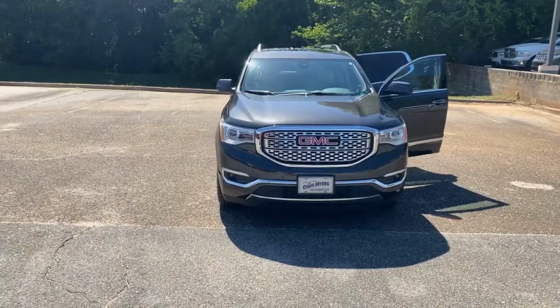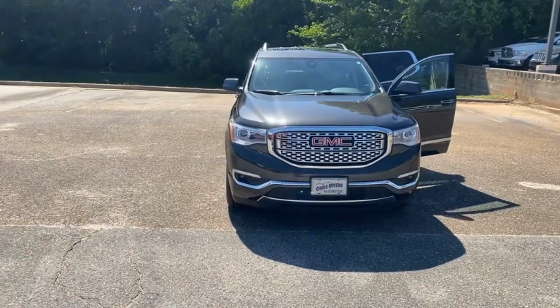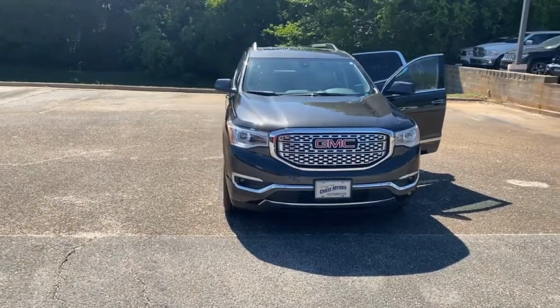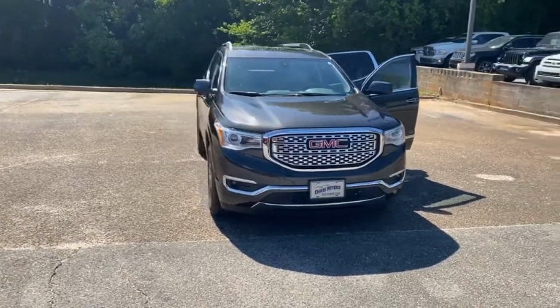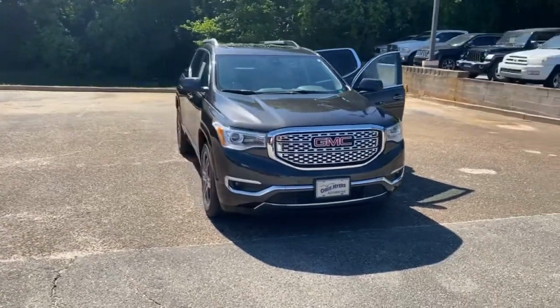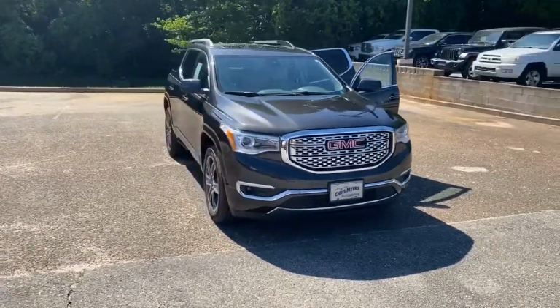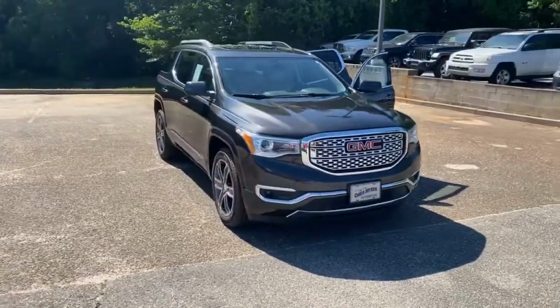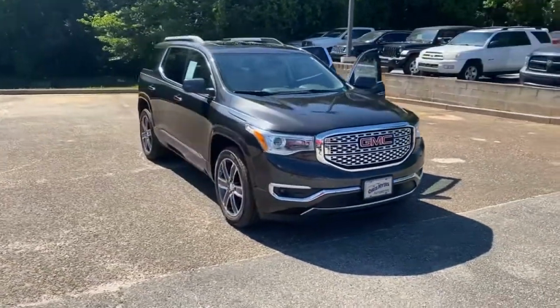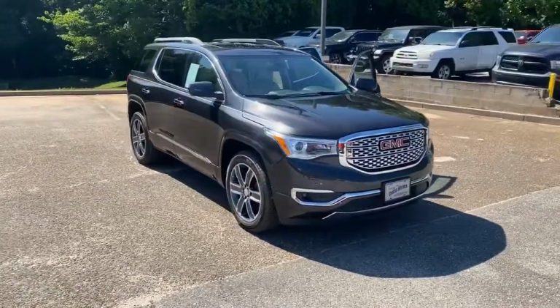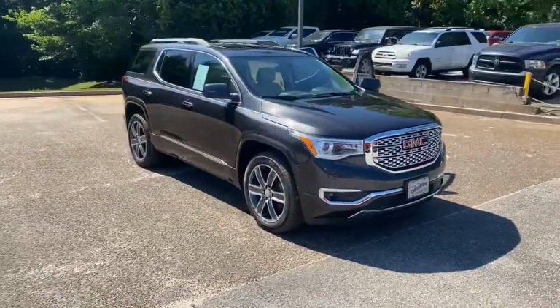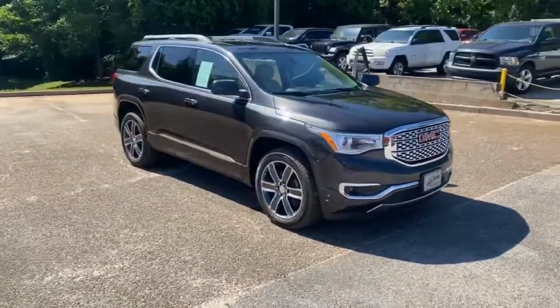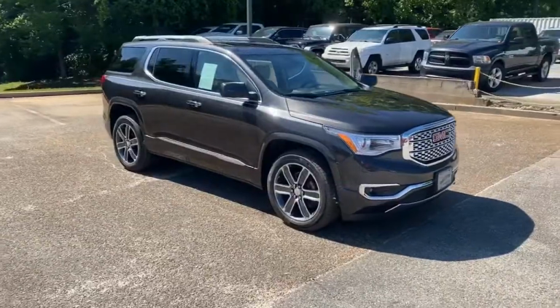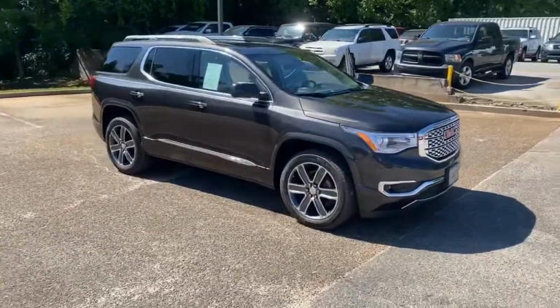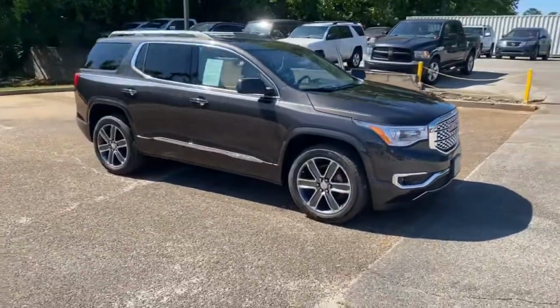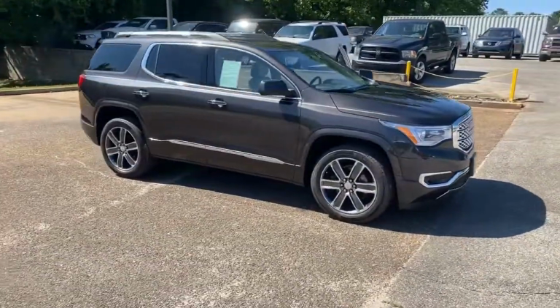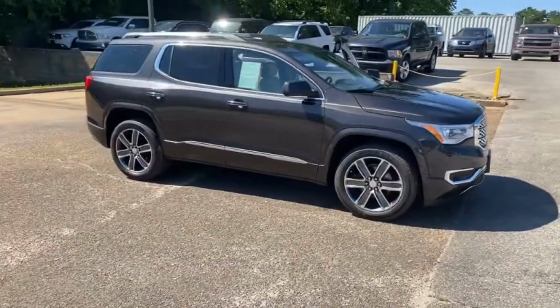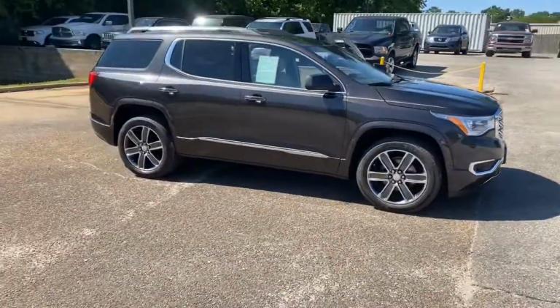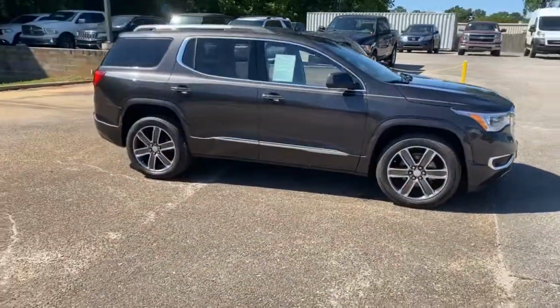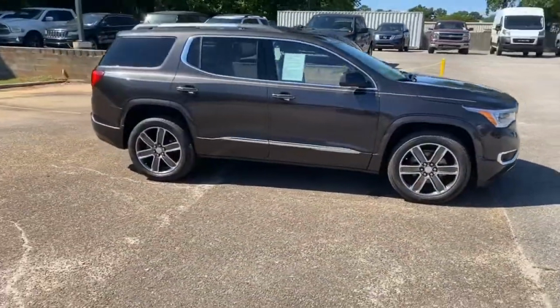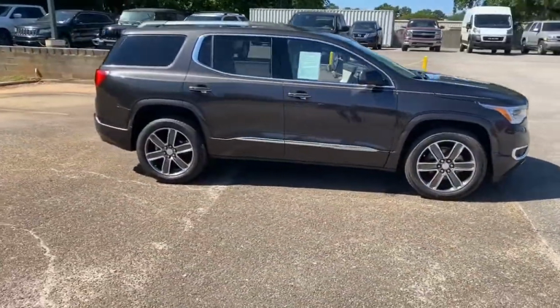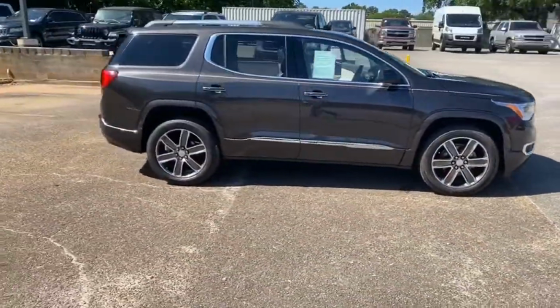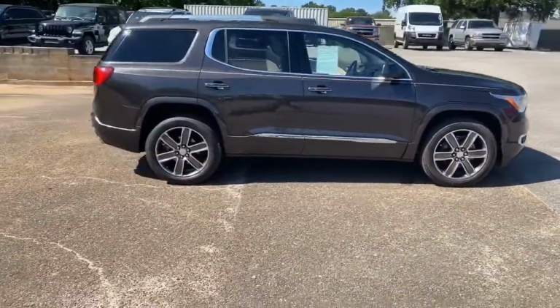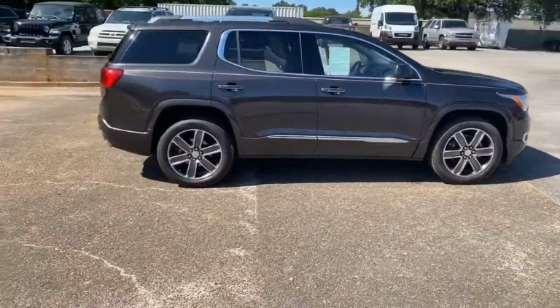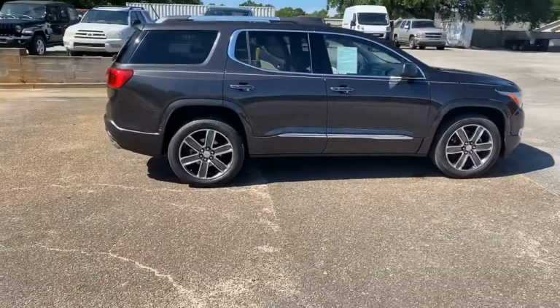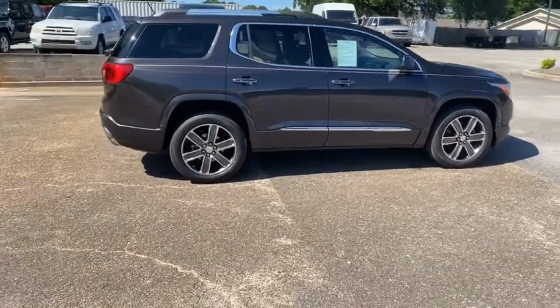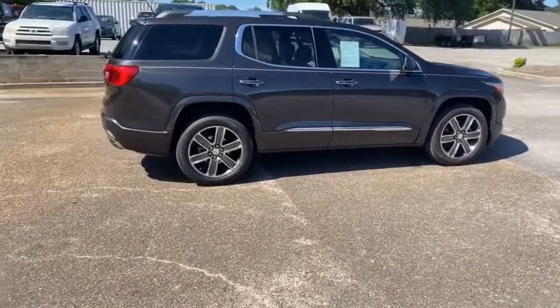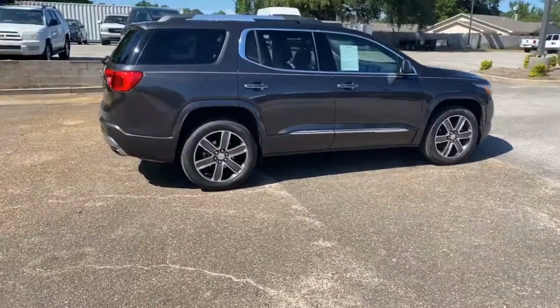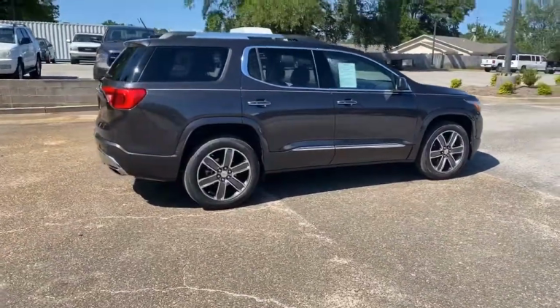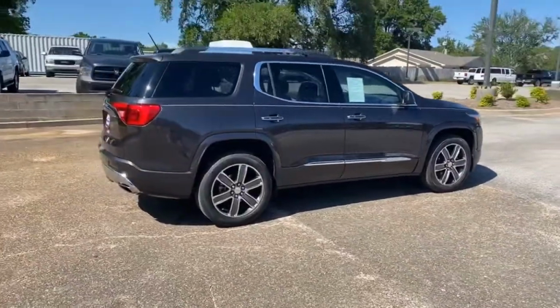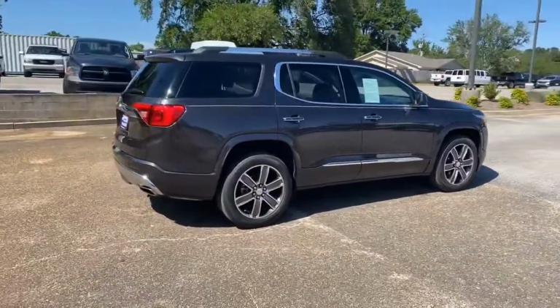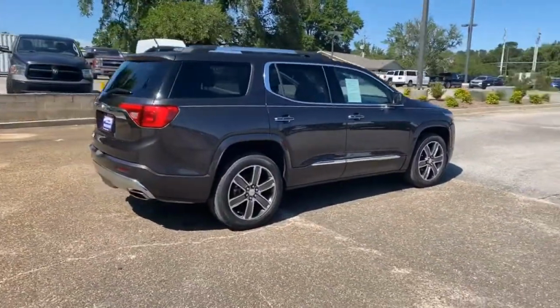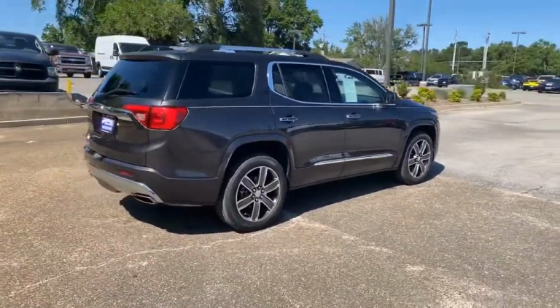Welcome to Chris Meyer's Auto Mall. If you are ready to ride in luxury without paying a luxury price, come see and test drive this one-owner 2019 GMC Acadia Denali.